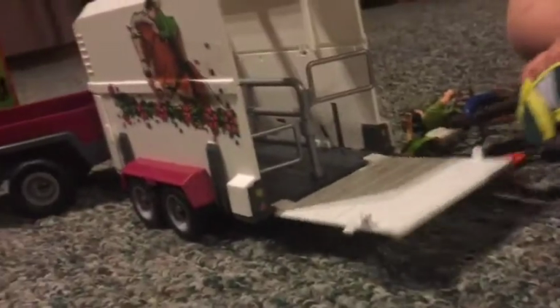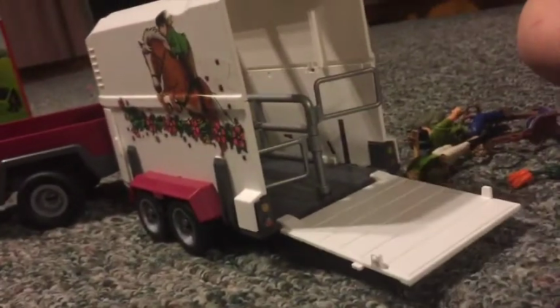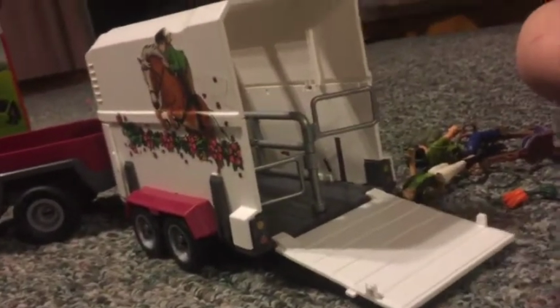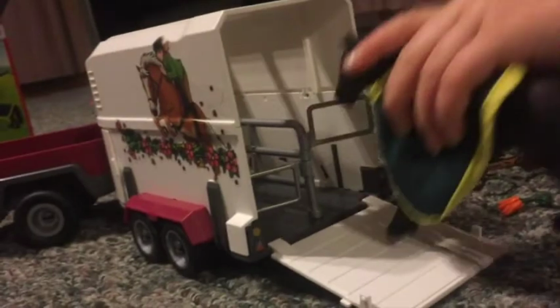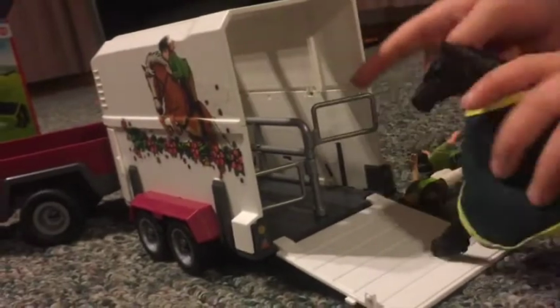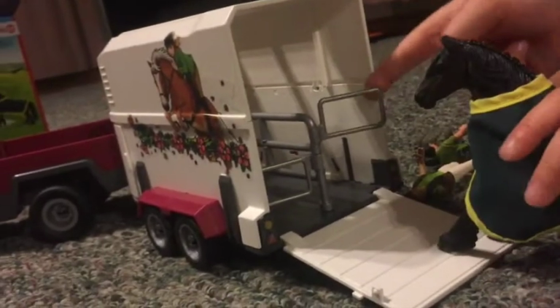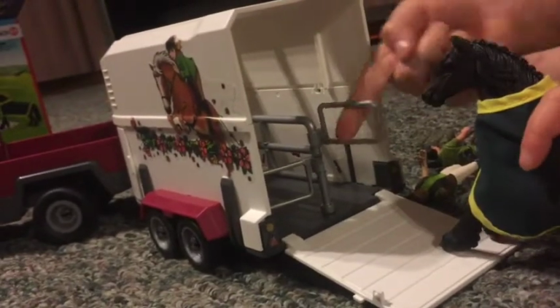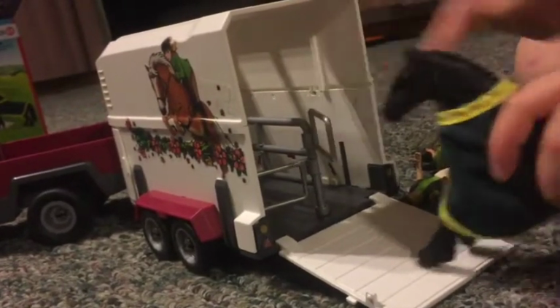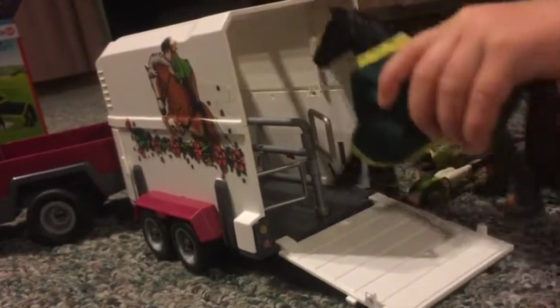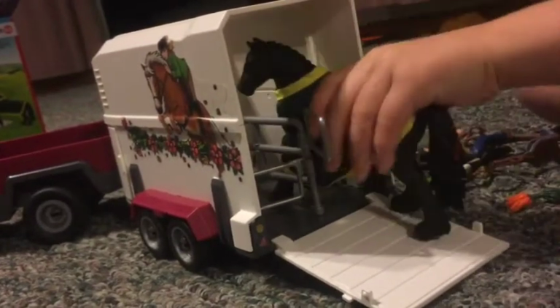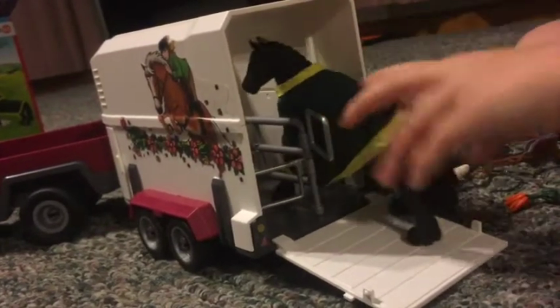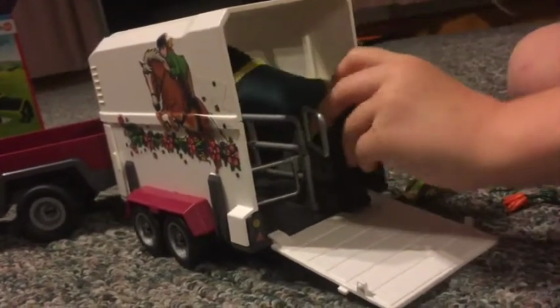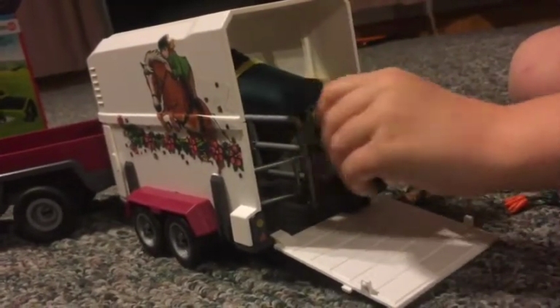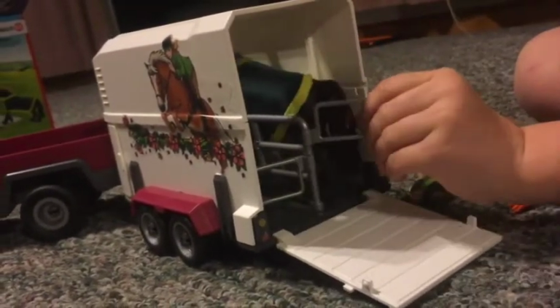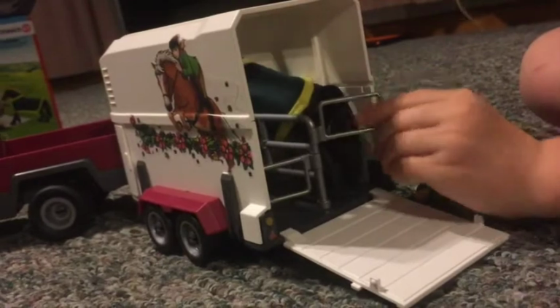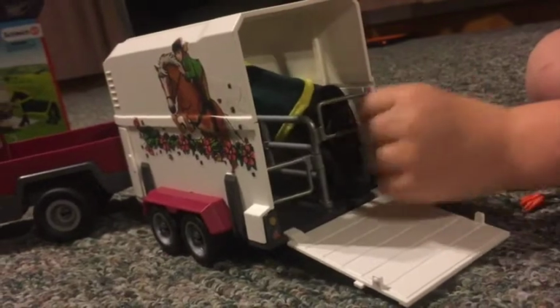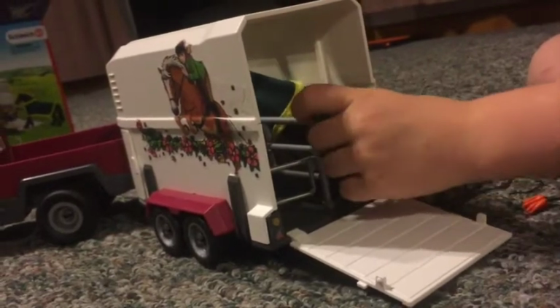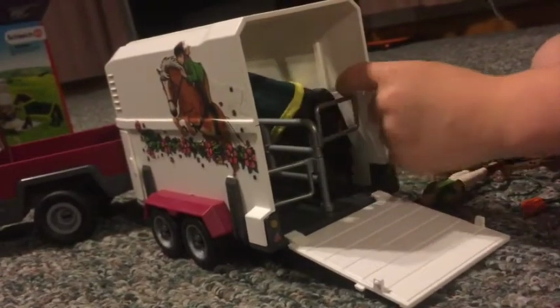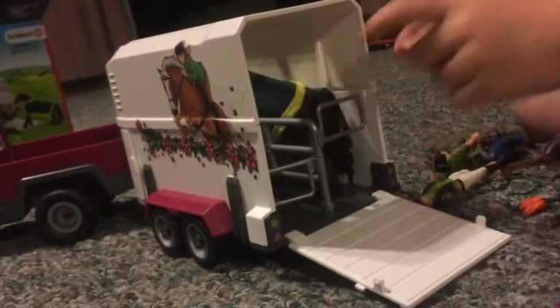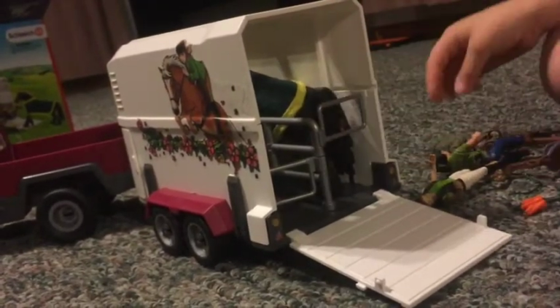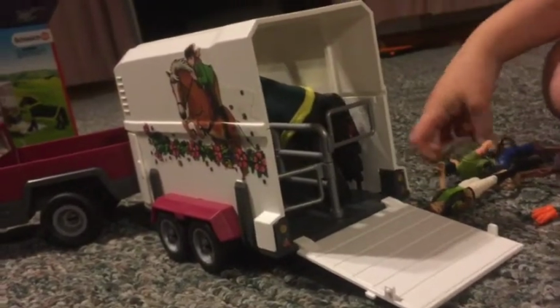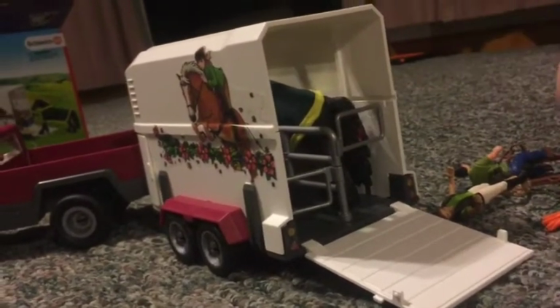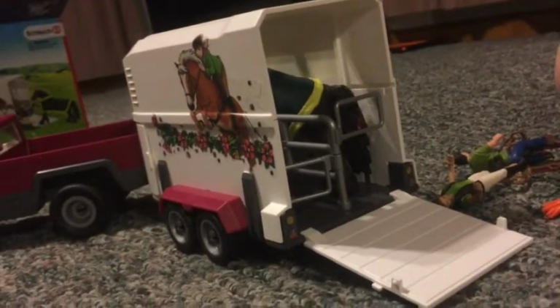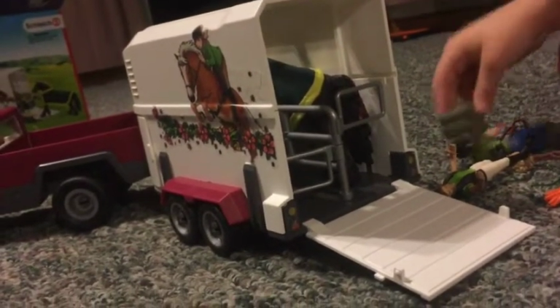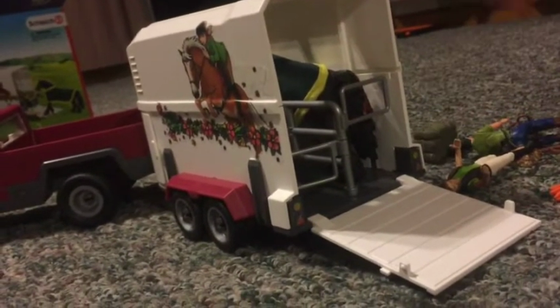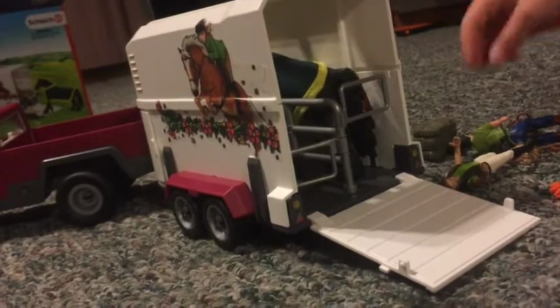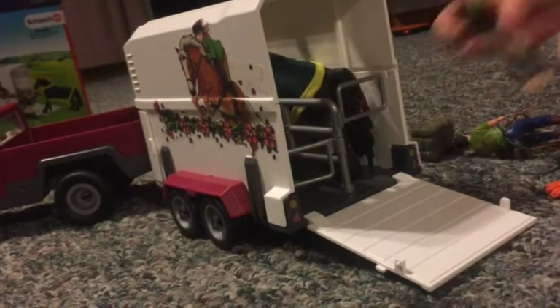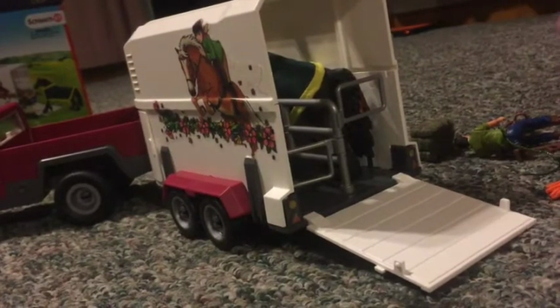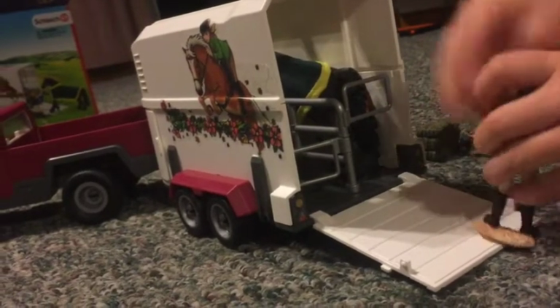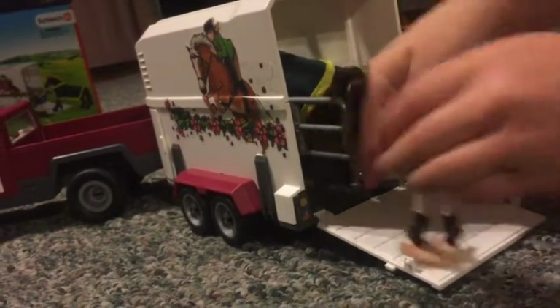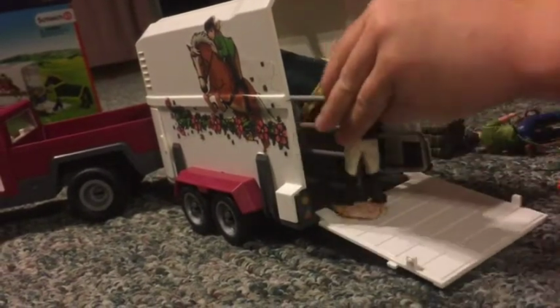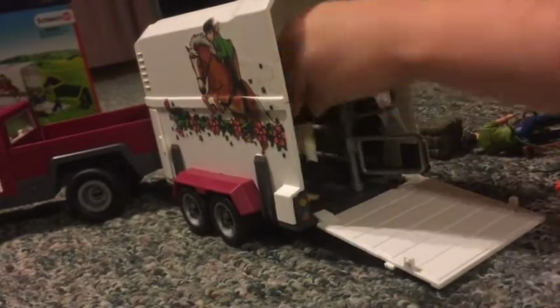I'll show you how to put this in. So what you do is you open this, and you stick the horse in, and you have to close it. And you can put your hay stack — I'll show you — and she can go in too.